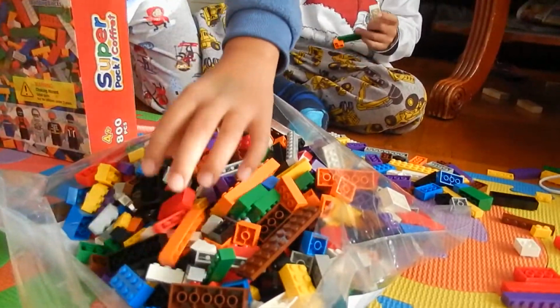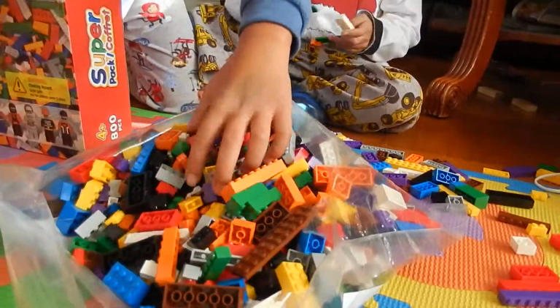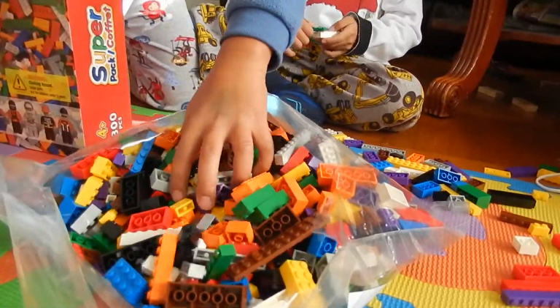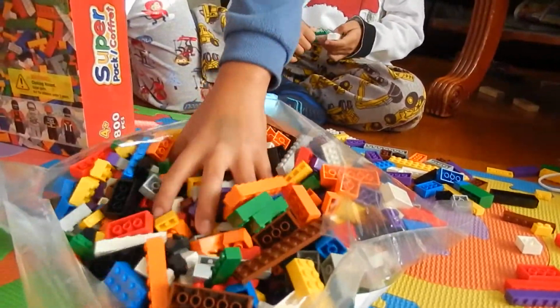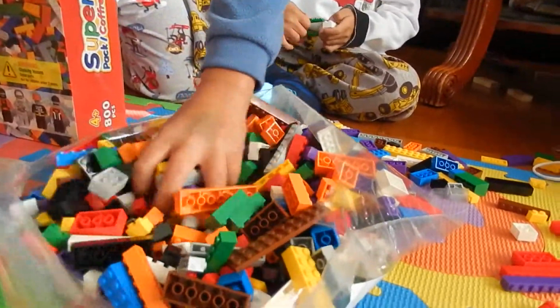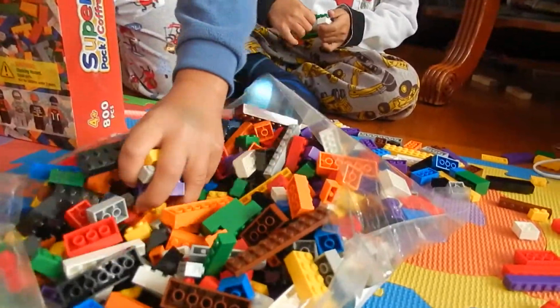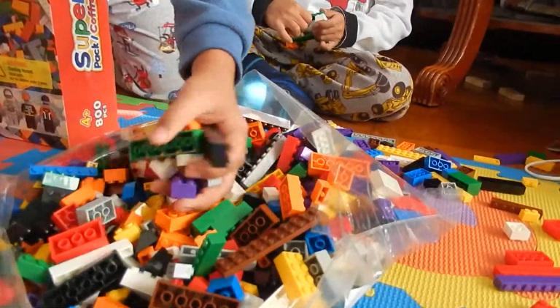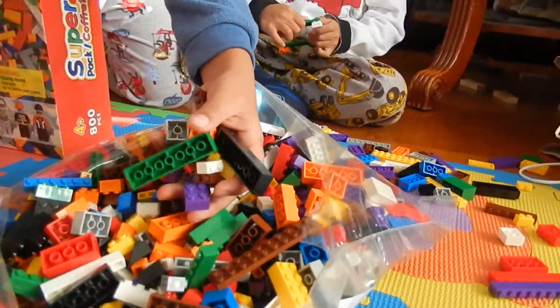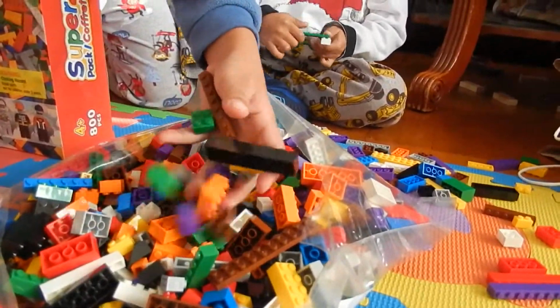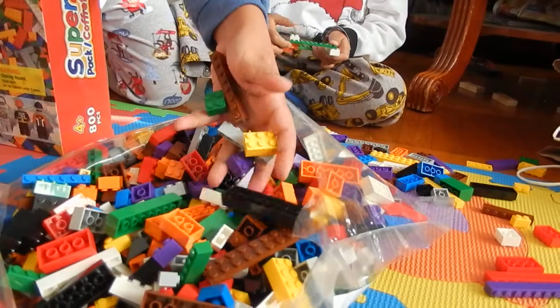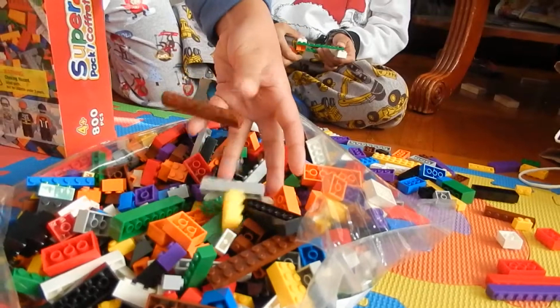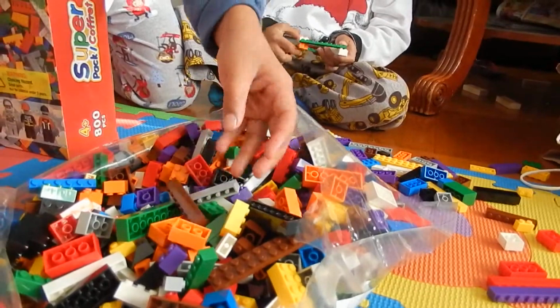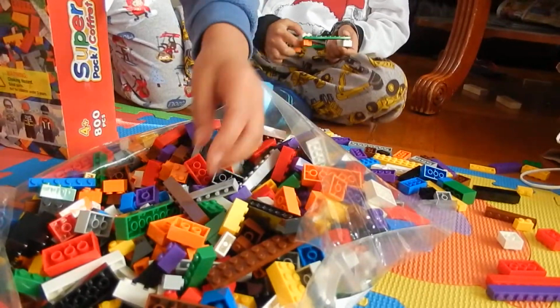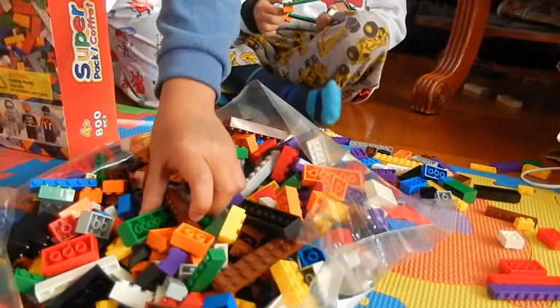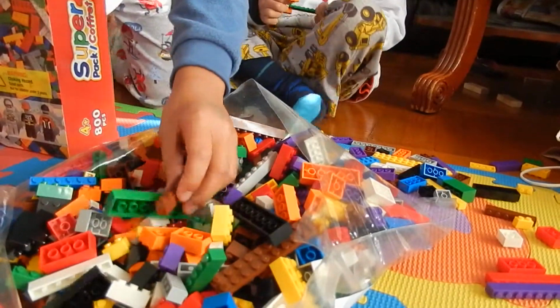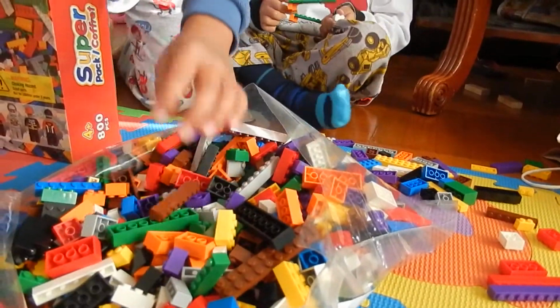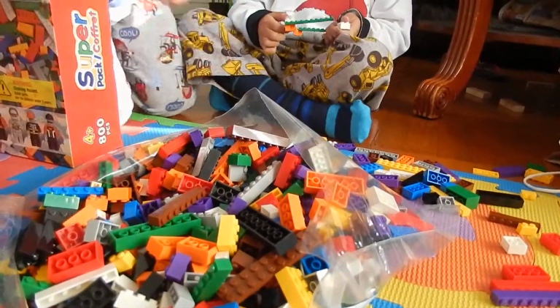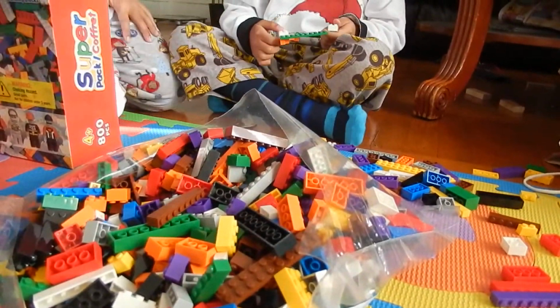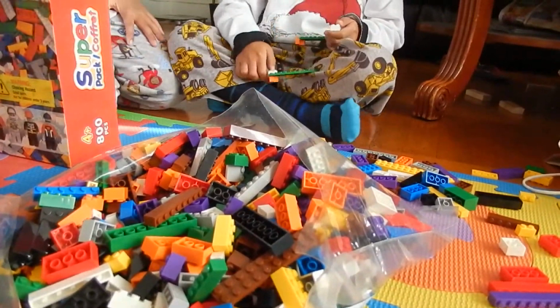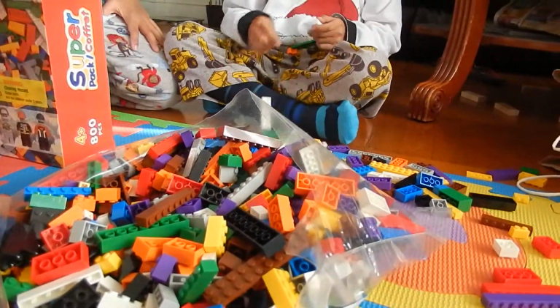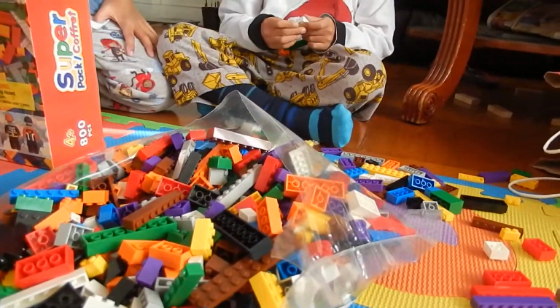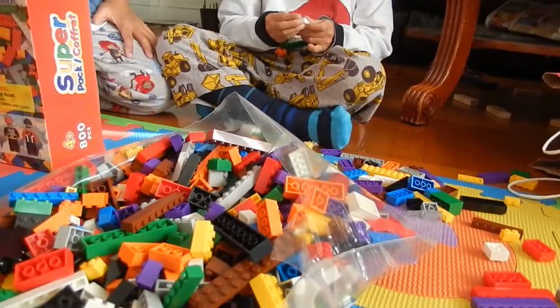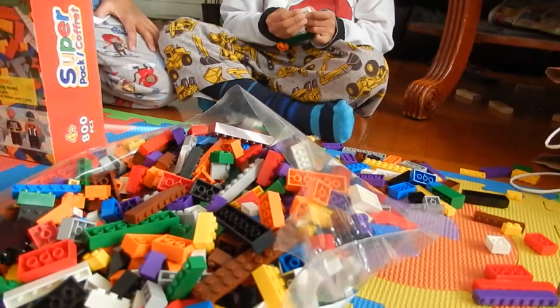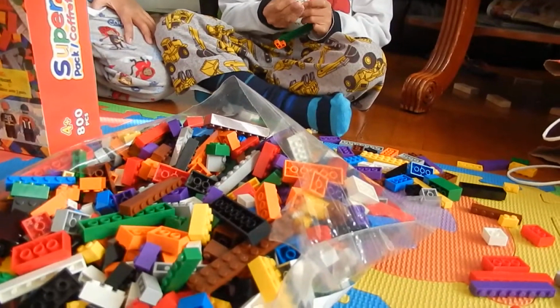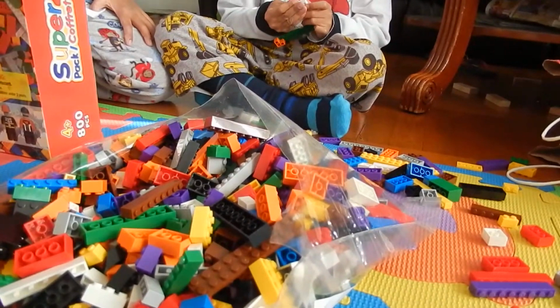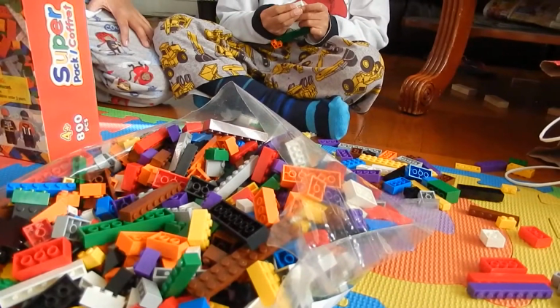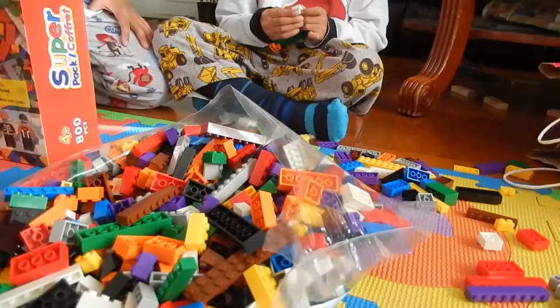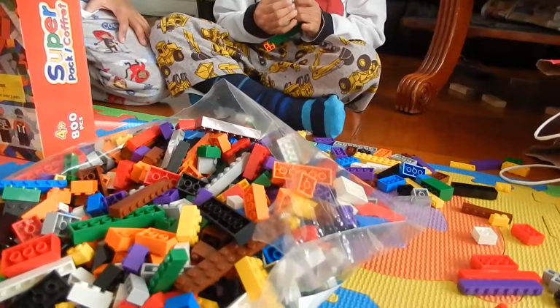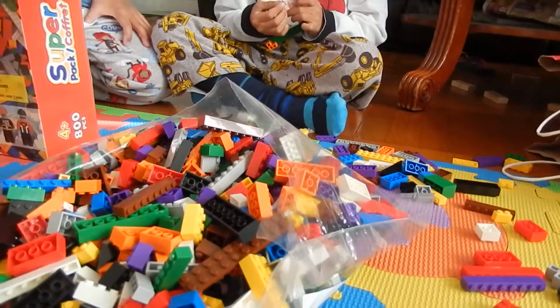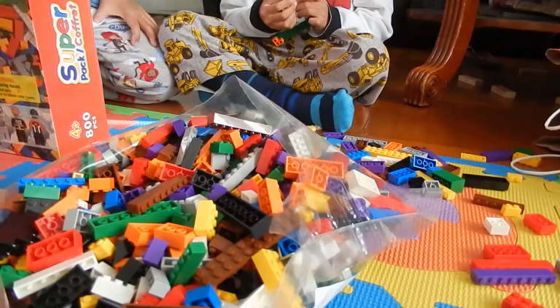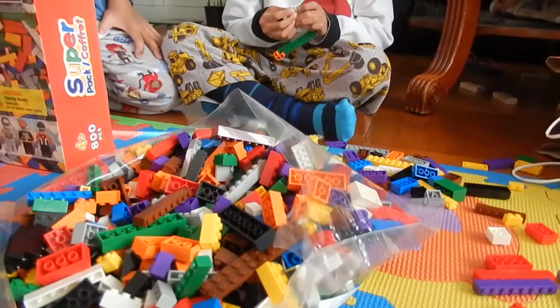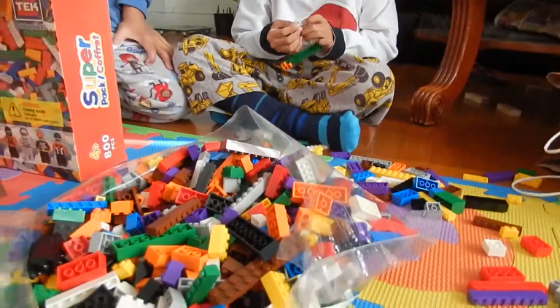And there's a lot of pieces in here. It's for ages three years old. And as you can see, there is a lot, a lot of pieces.